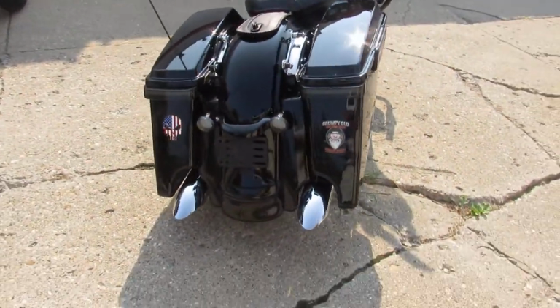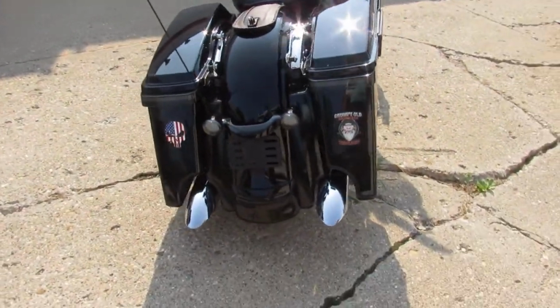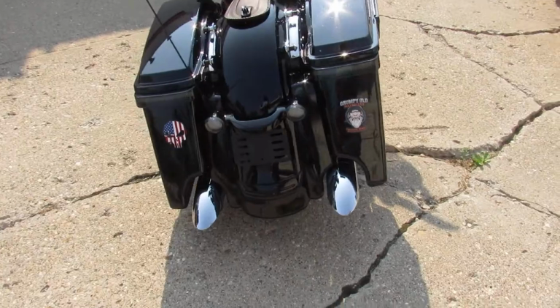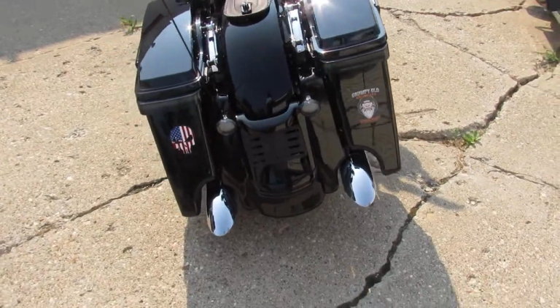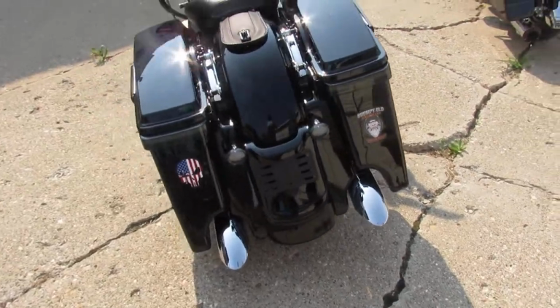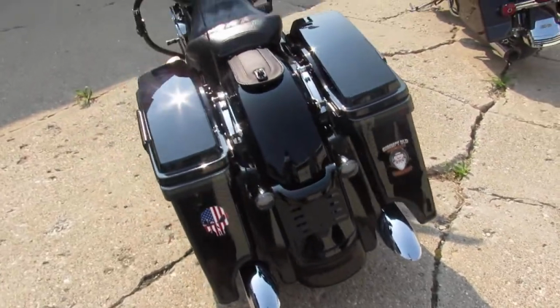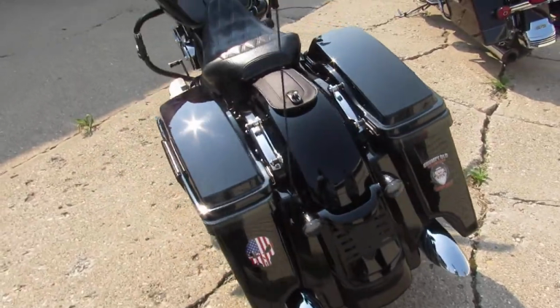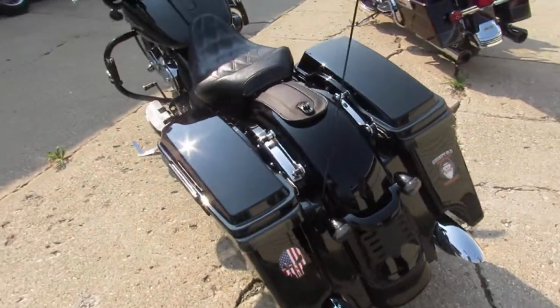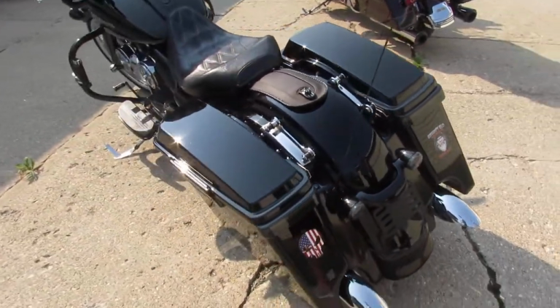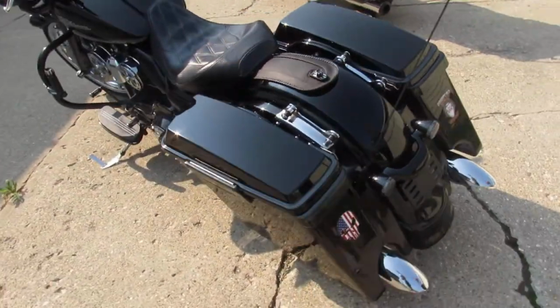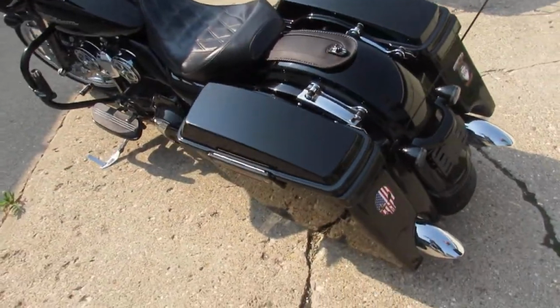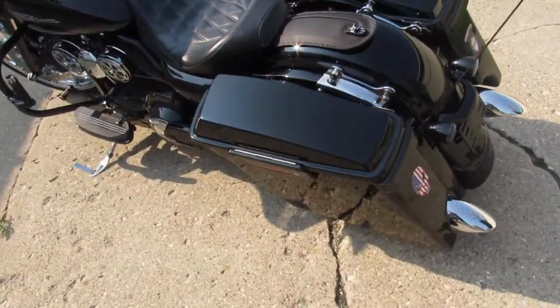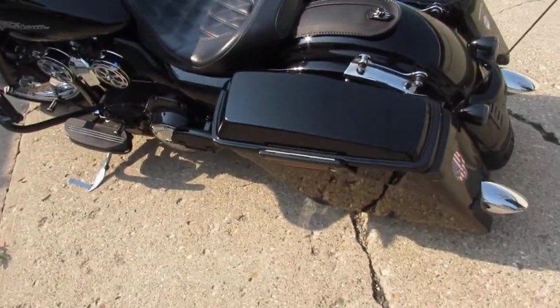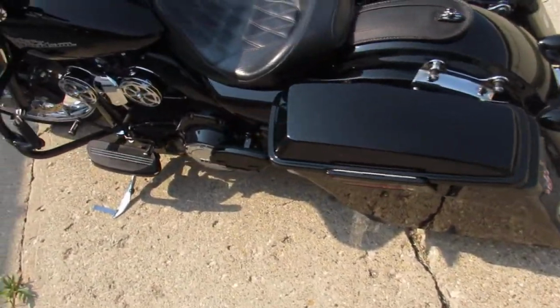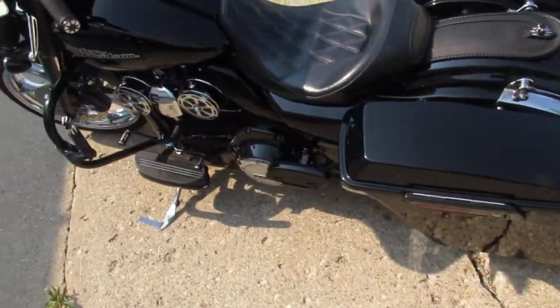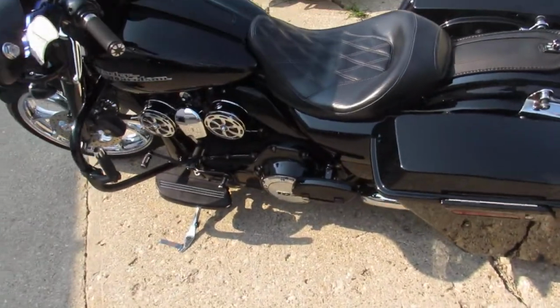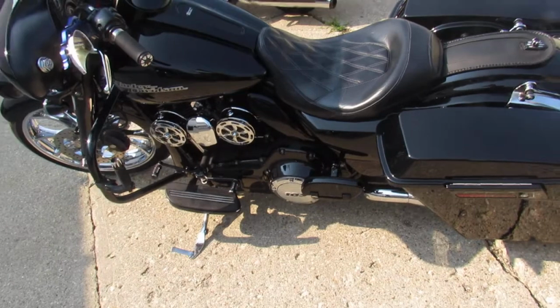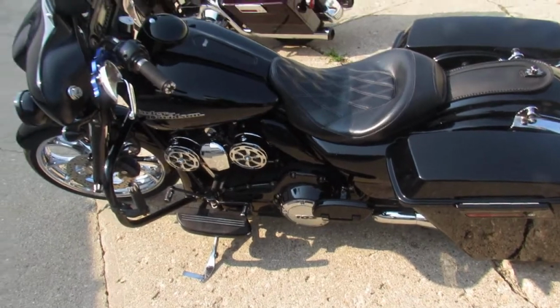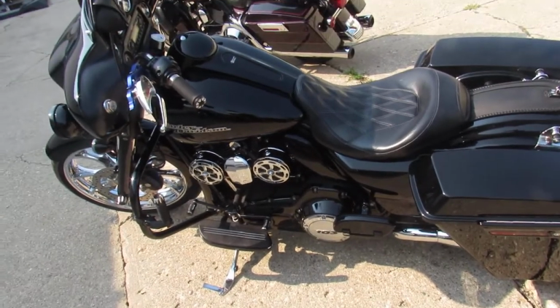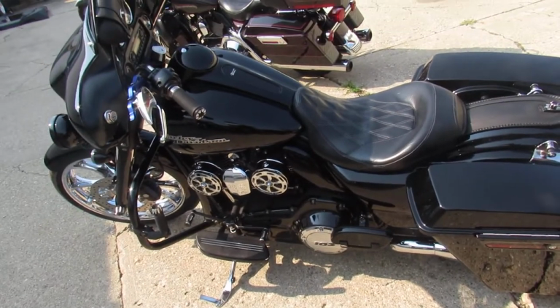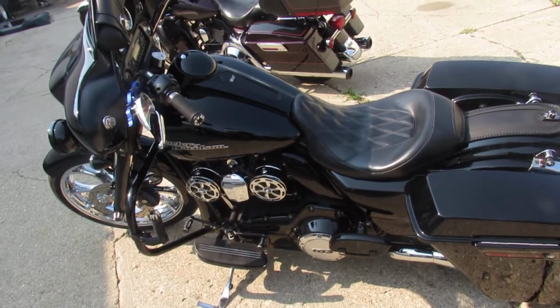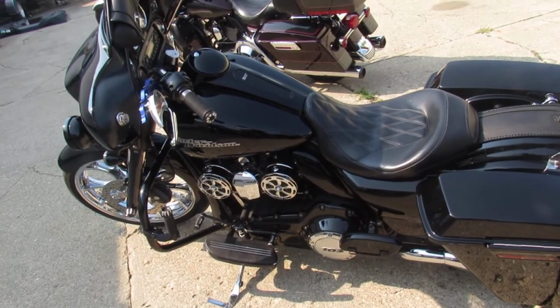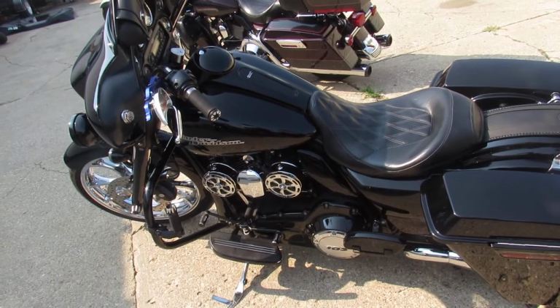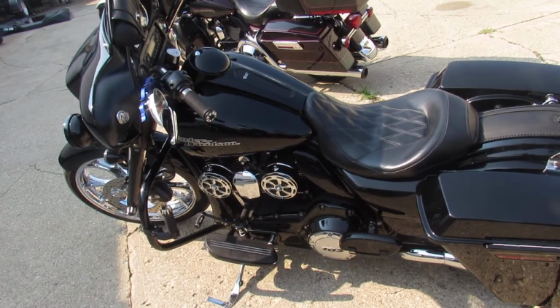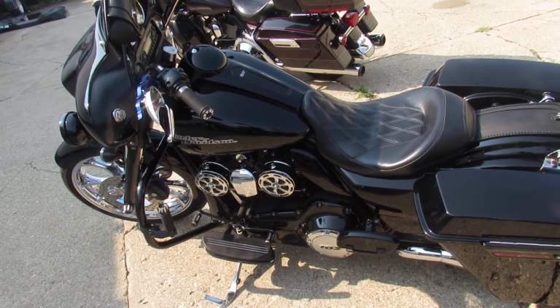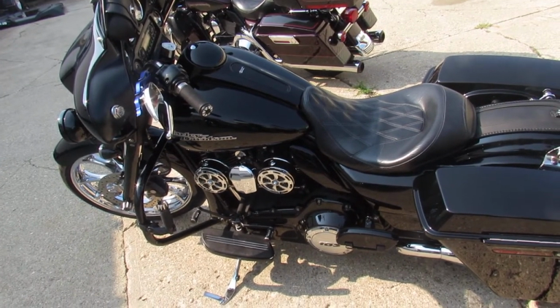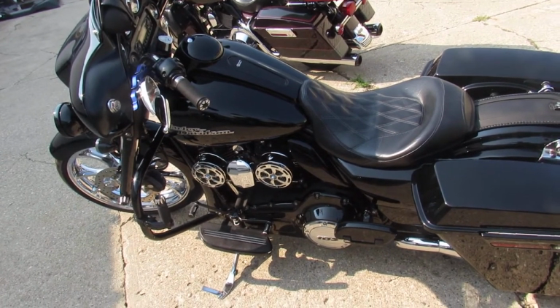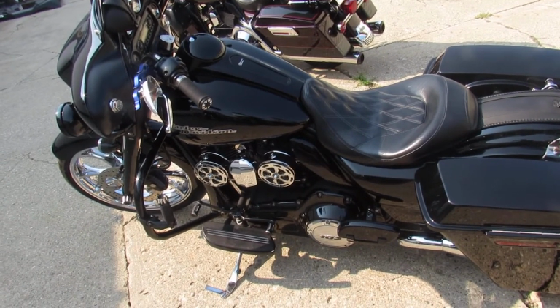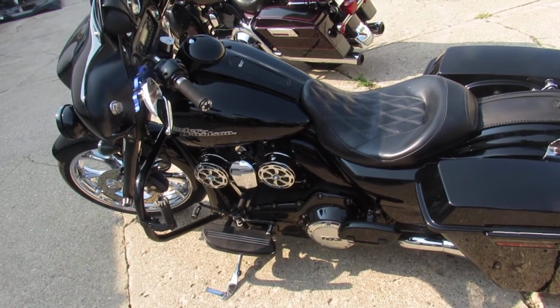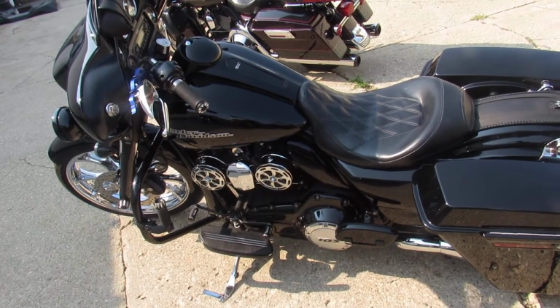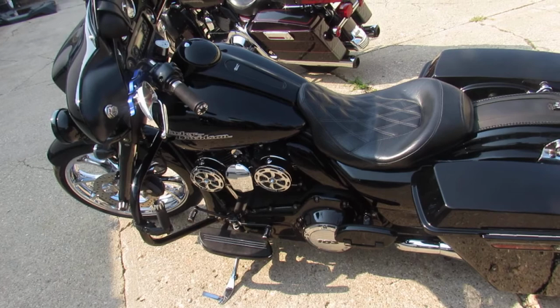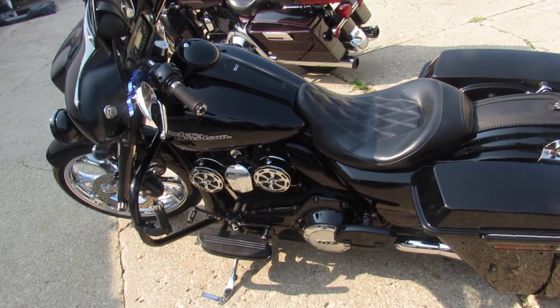There's not much this bike doesn't have. Over $40,000 invested in this build. You can own it for $17,999. Give us a call — we'll get it done. 810-648-9500.